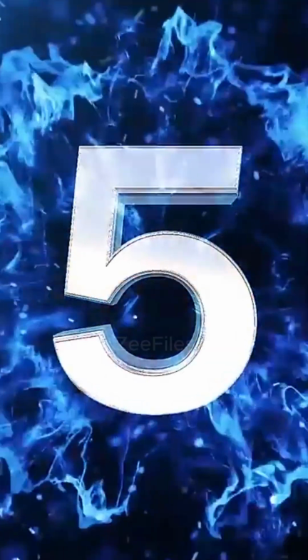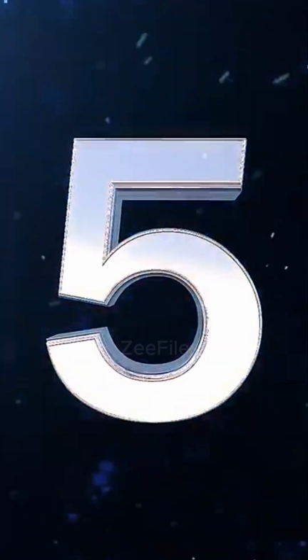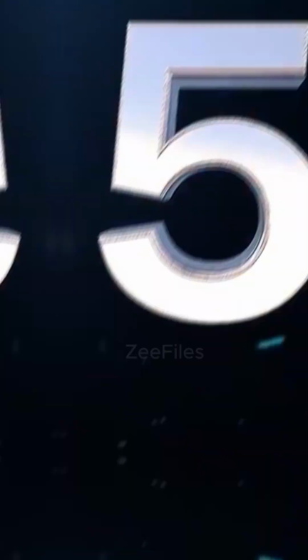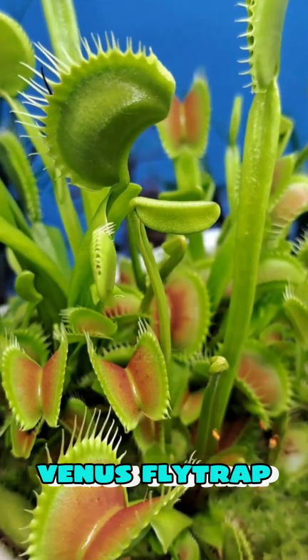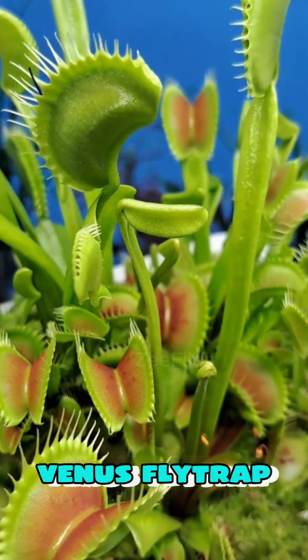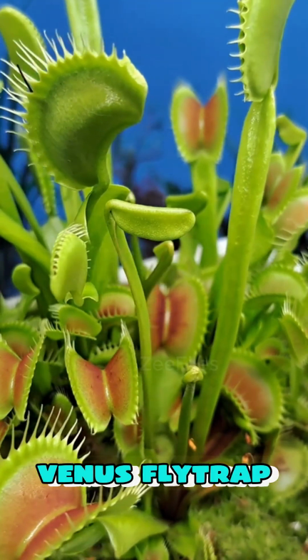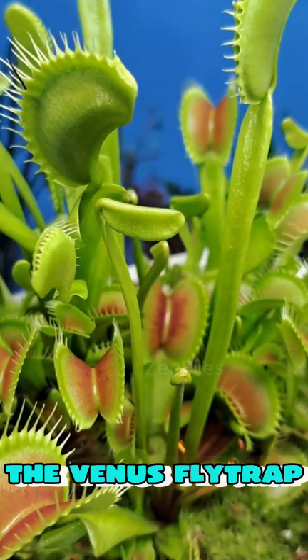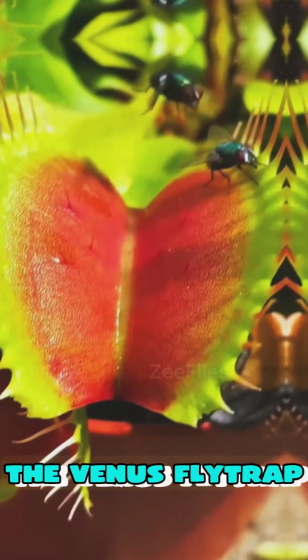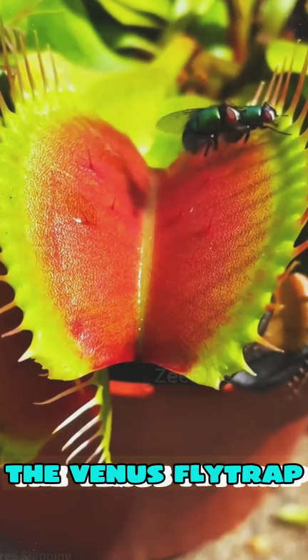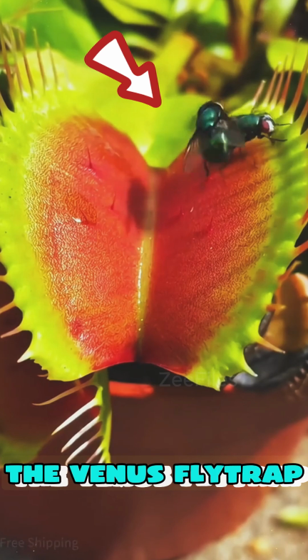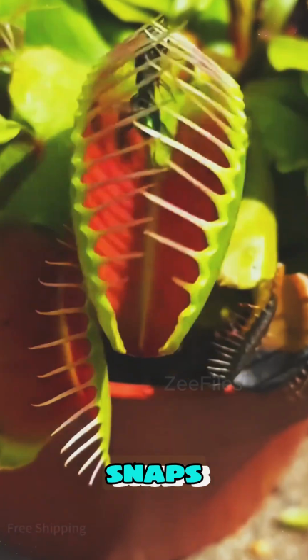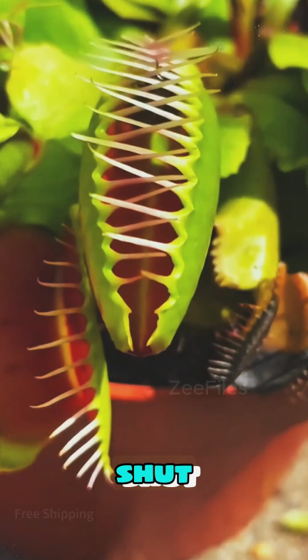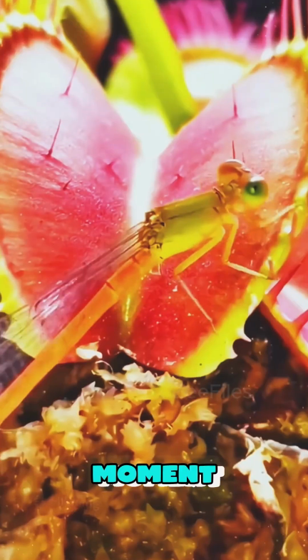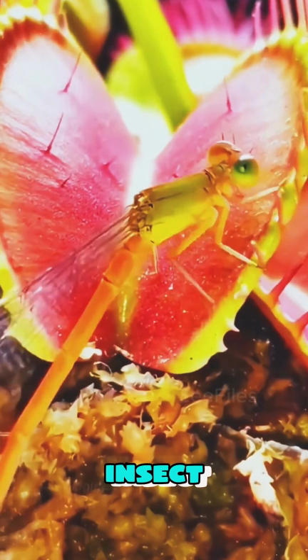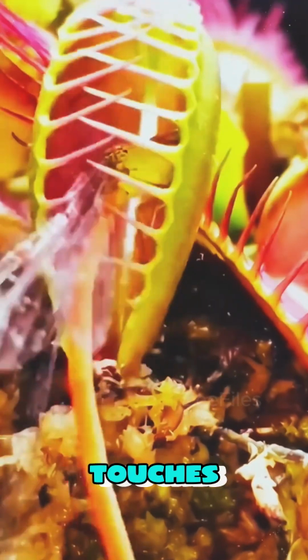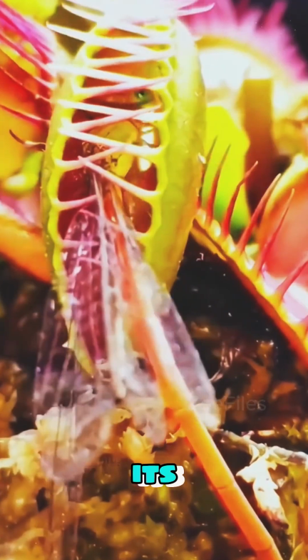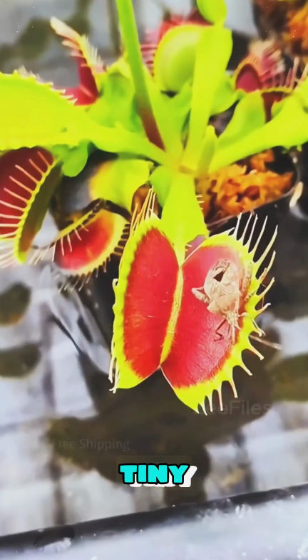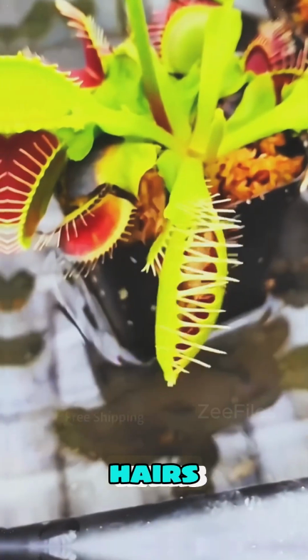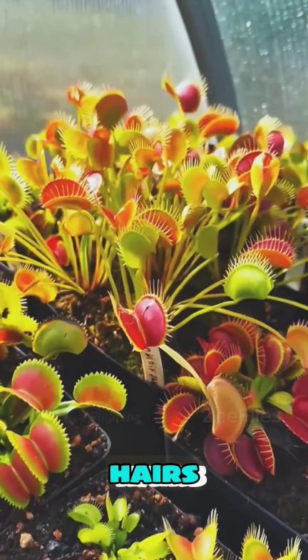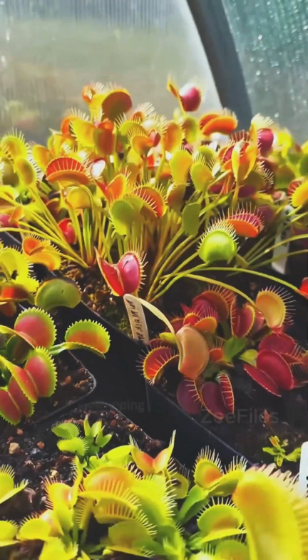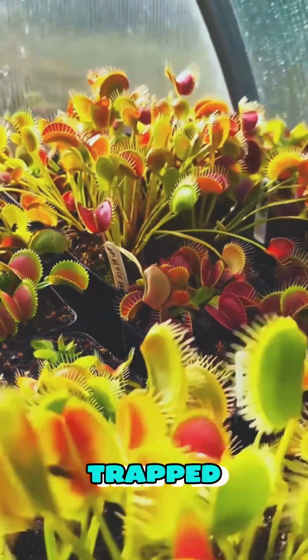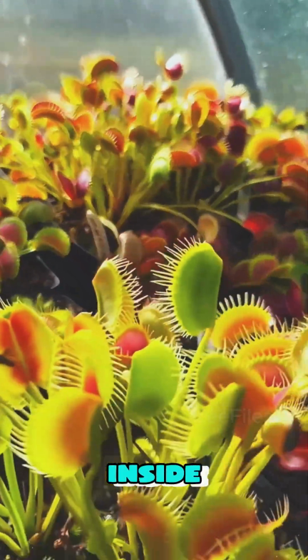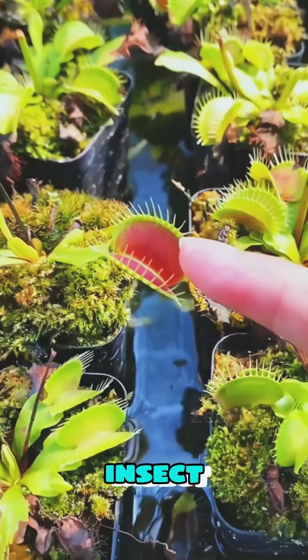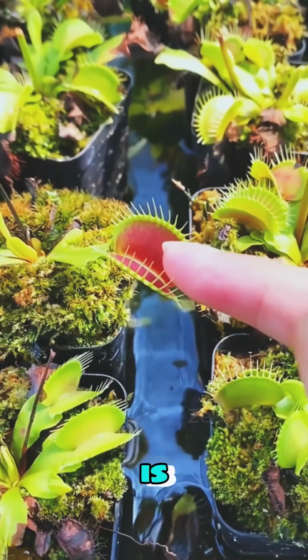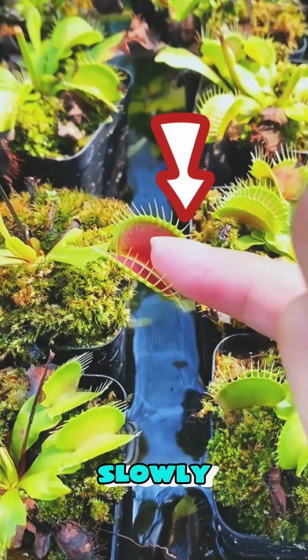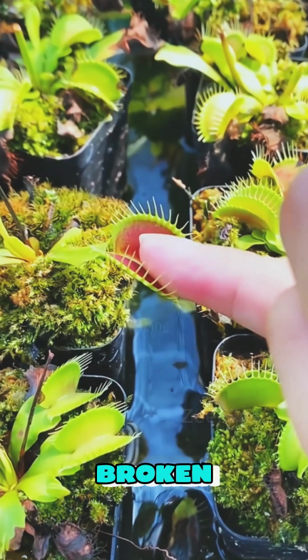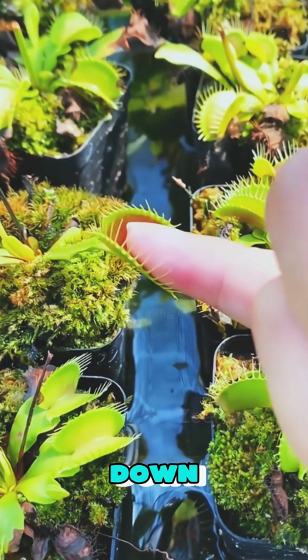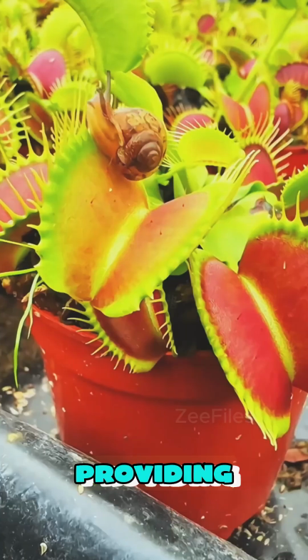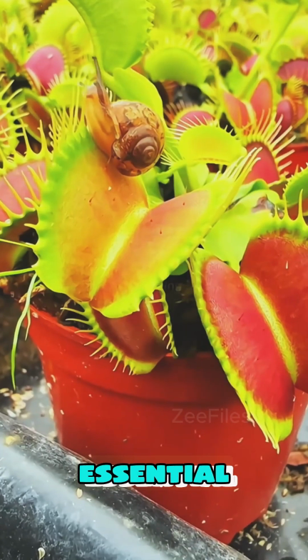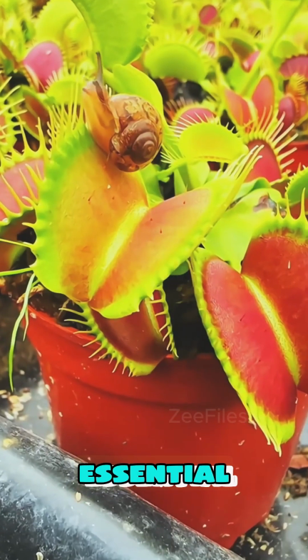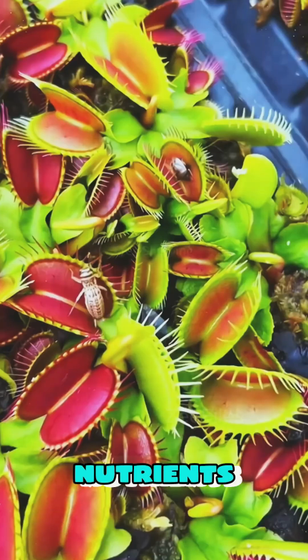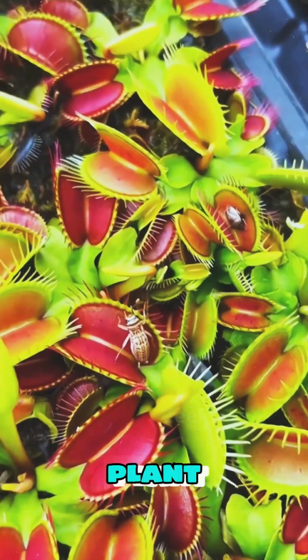Number five: Venus Fly Trap. The Venus Fly Trap snaps shut the moment an insect touches its tiny trigger hairs. Trapped inside, the insect is slowly broken down, providing essential nutrients for the plant.